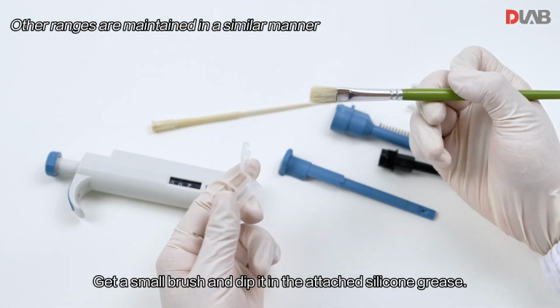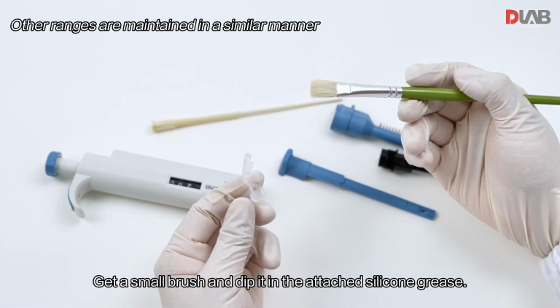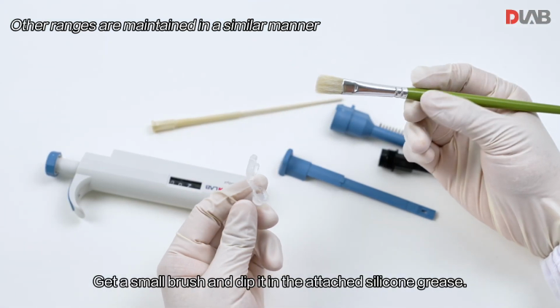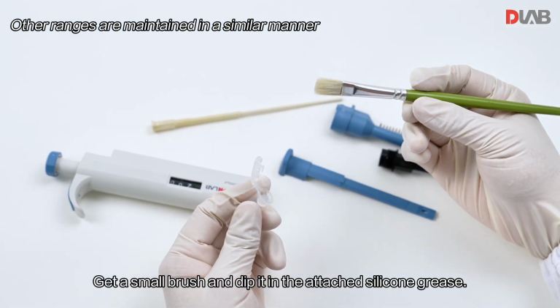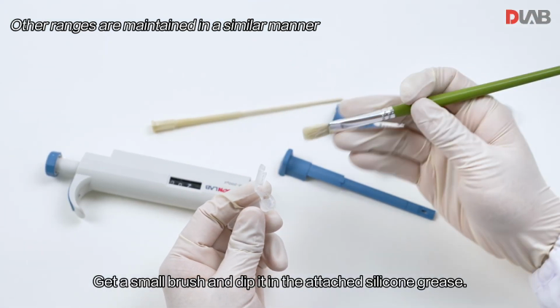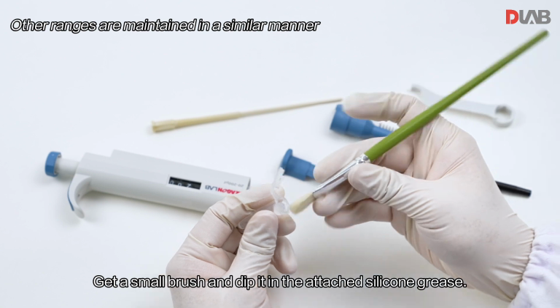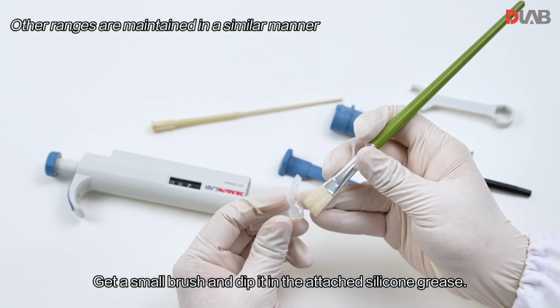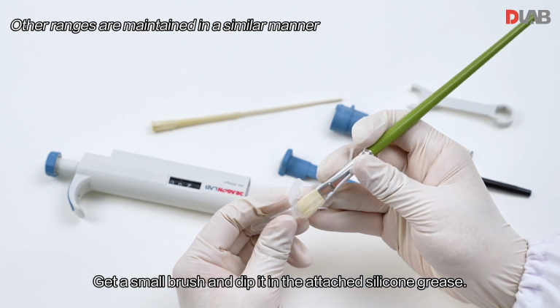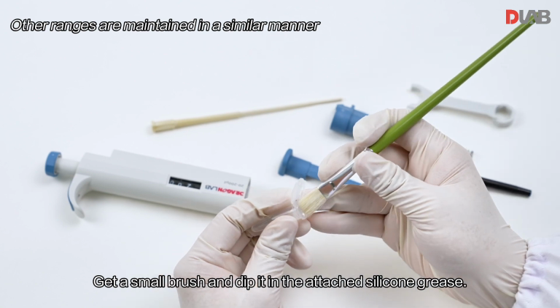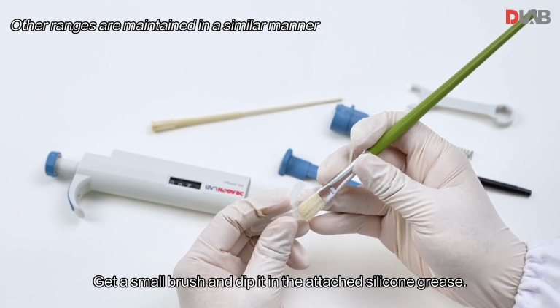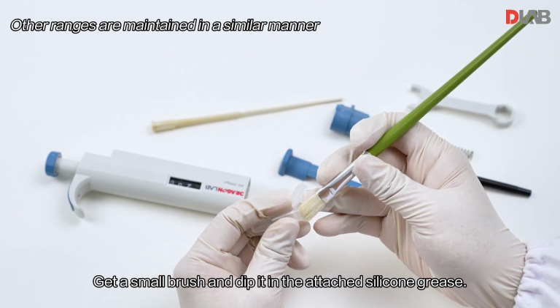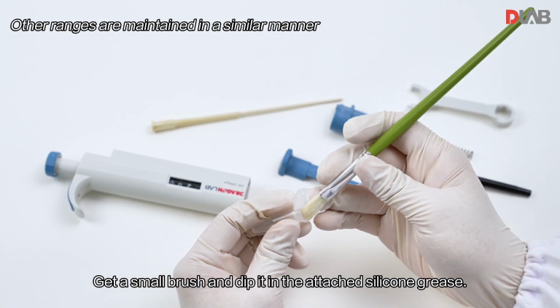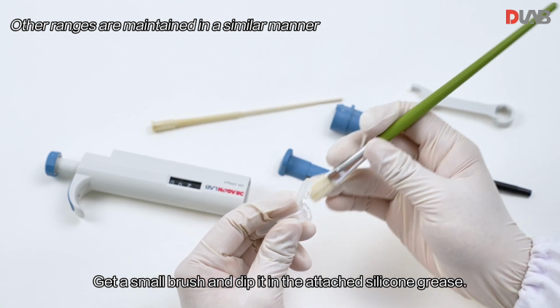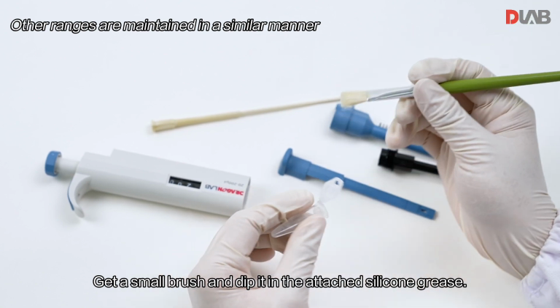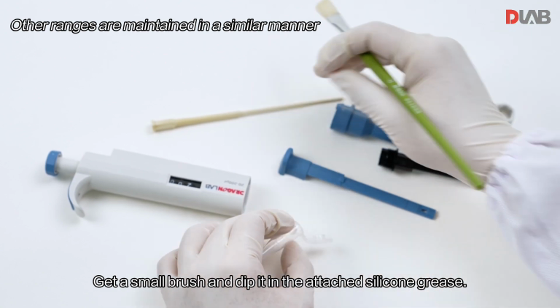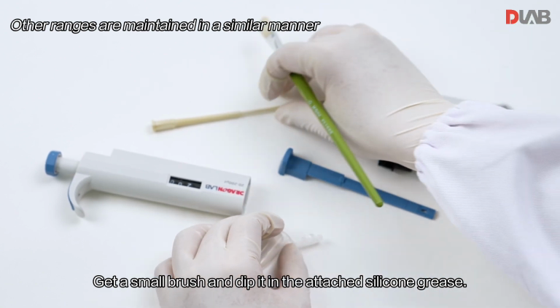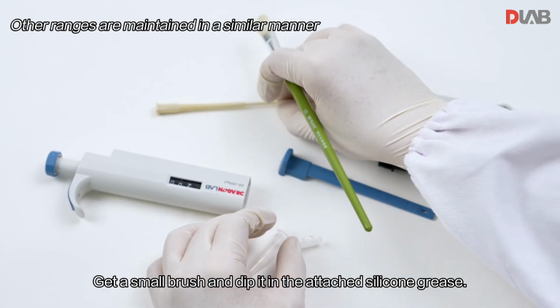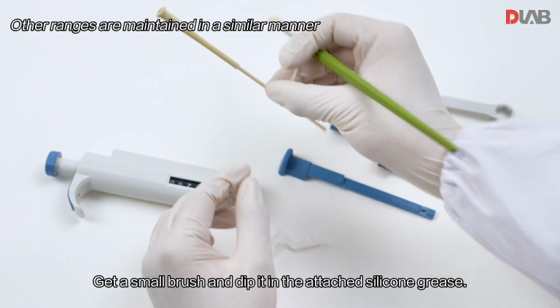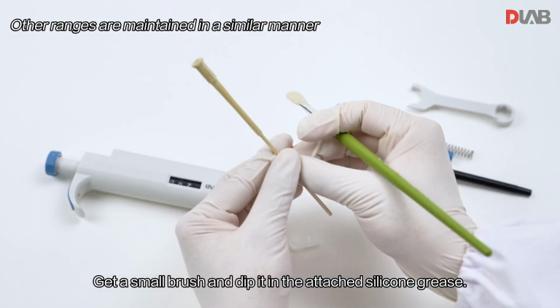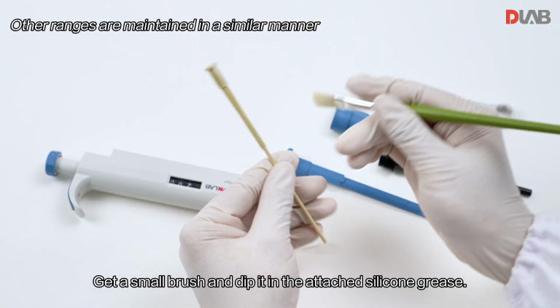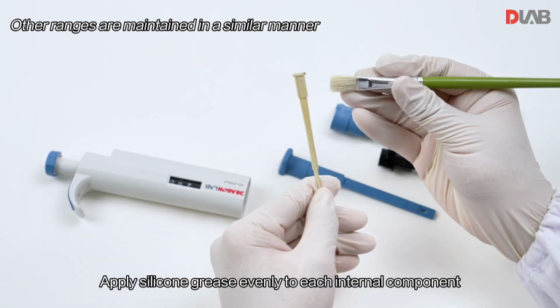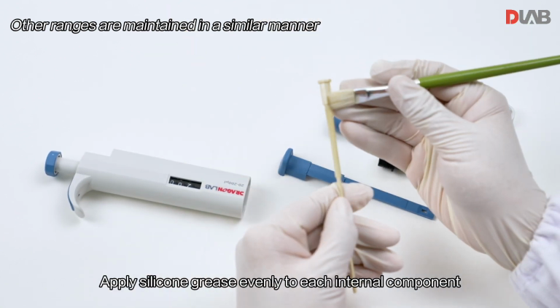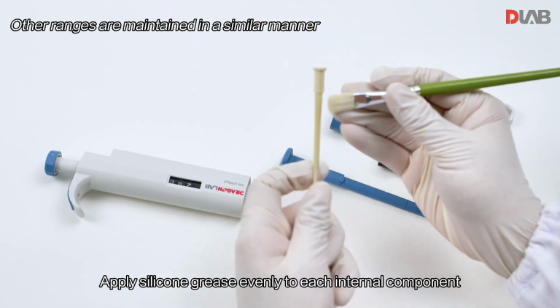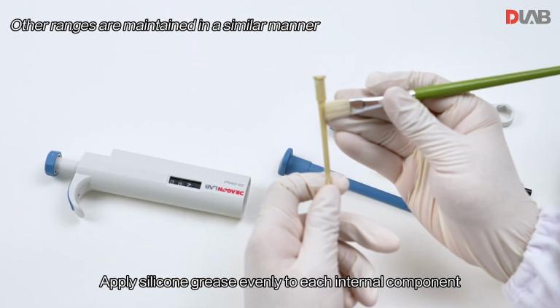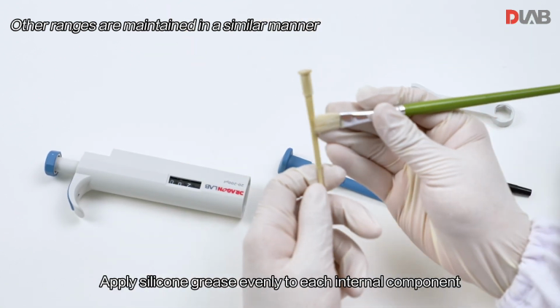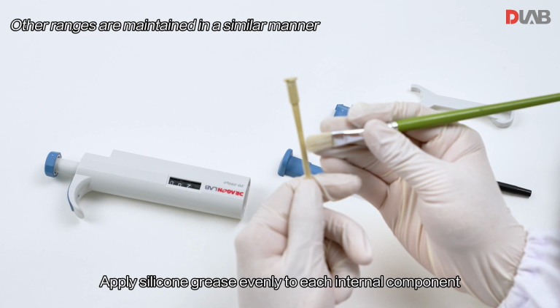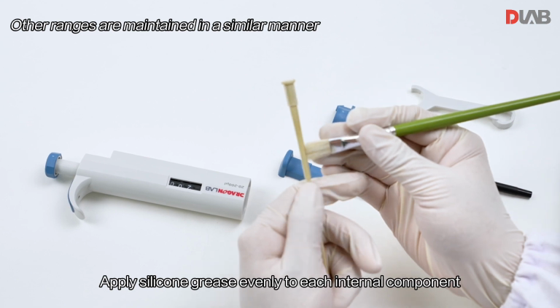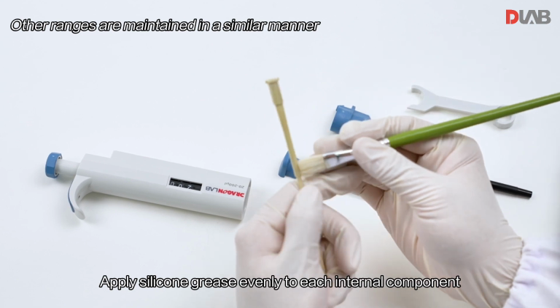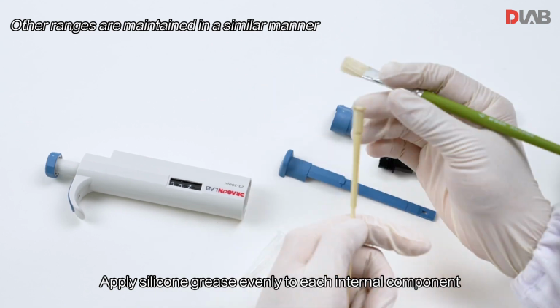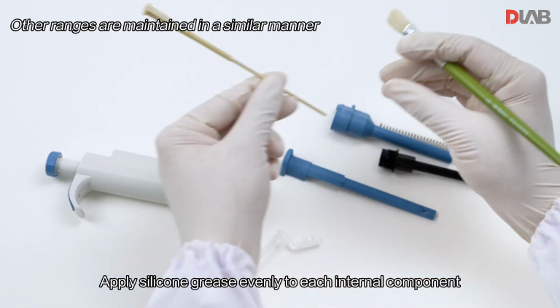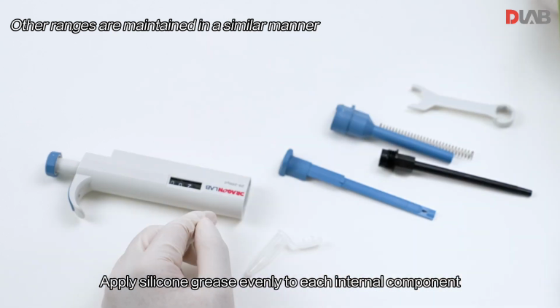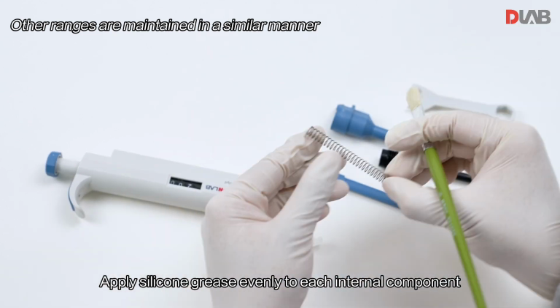Get a small brush and dip it in the attached silicone grease. Apply the silicone grease evenly to each internal component.